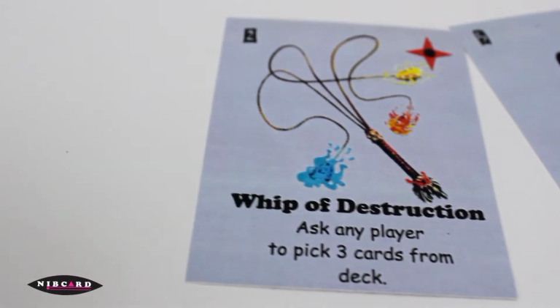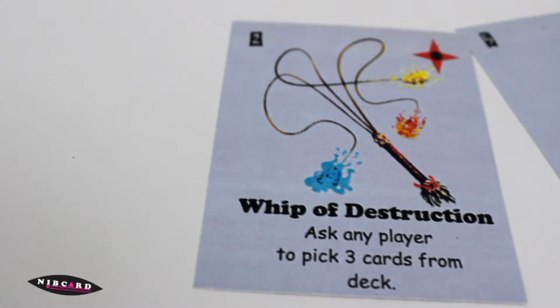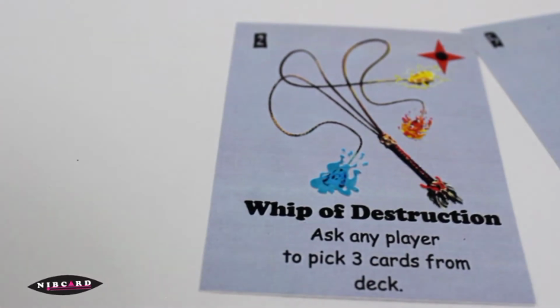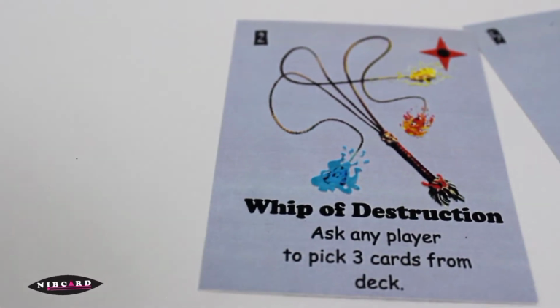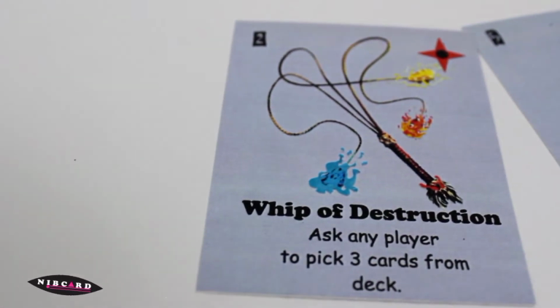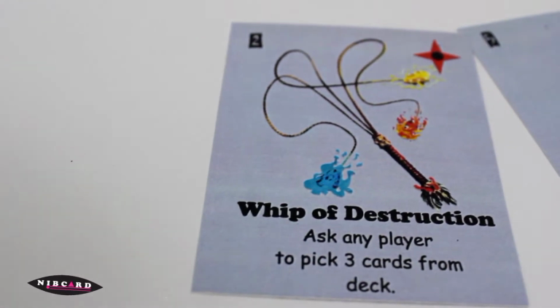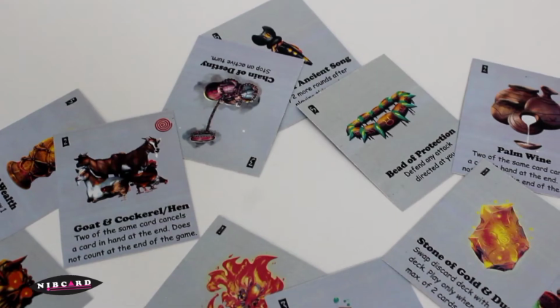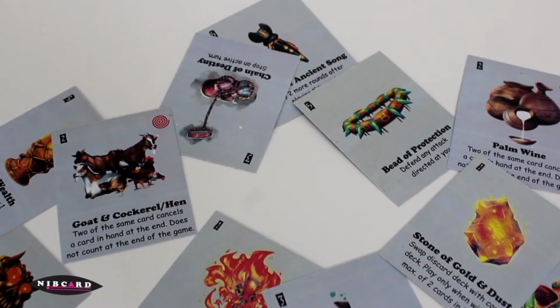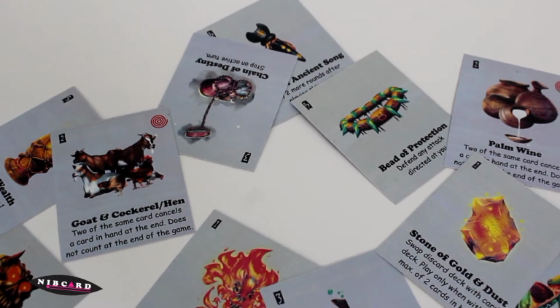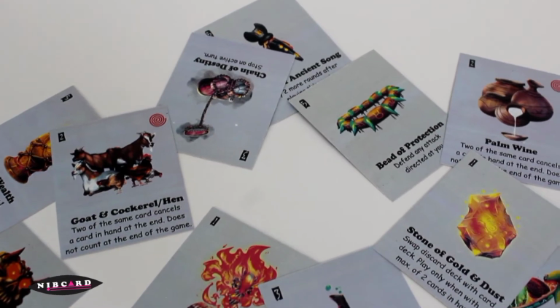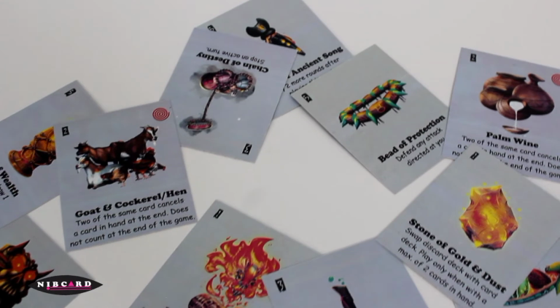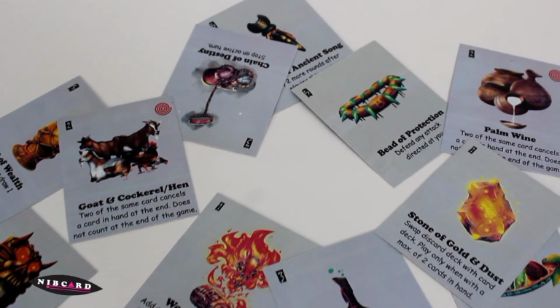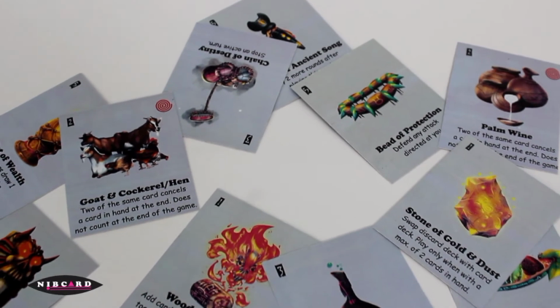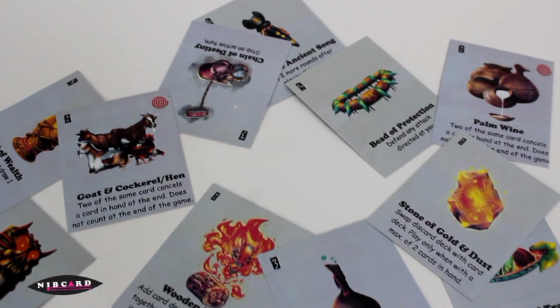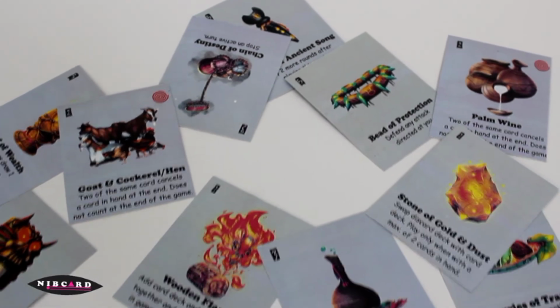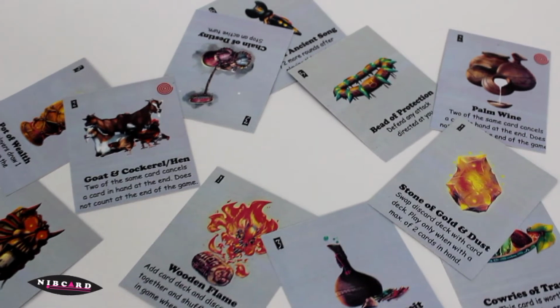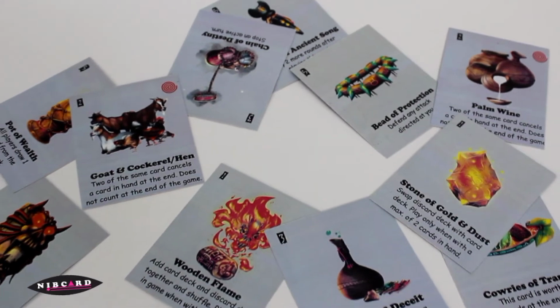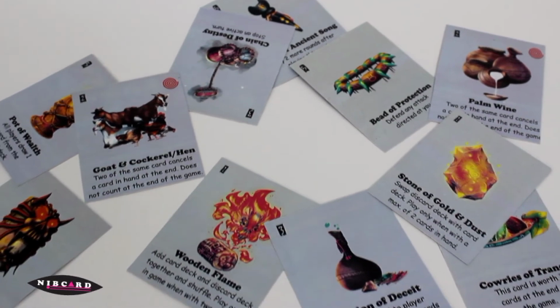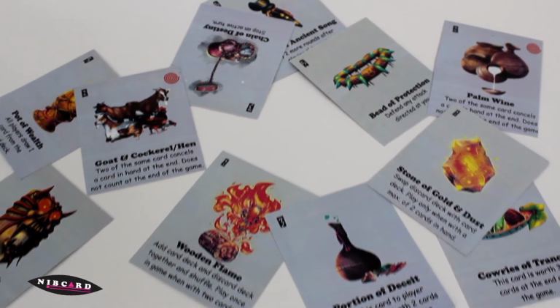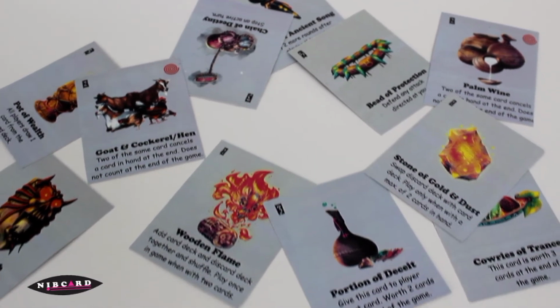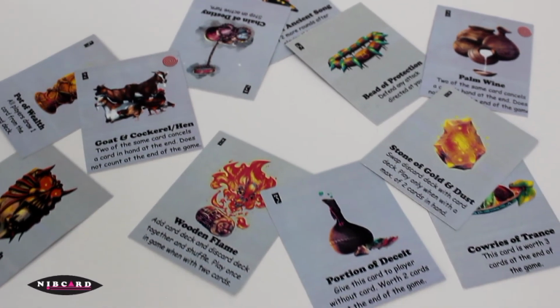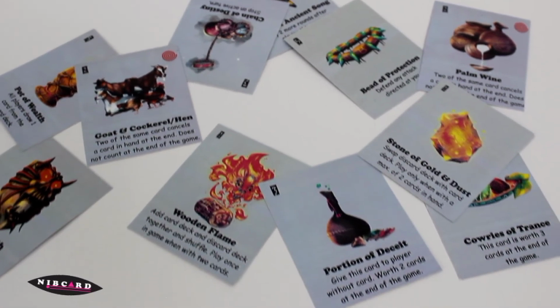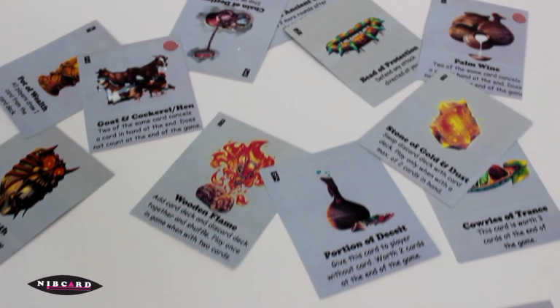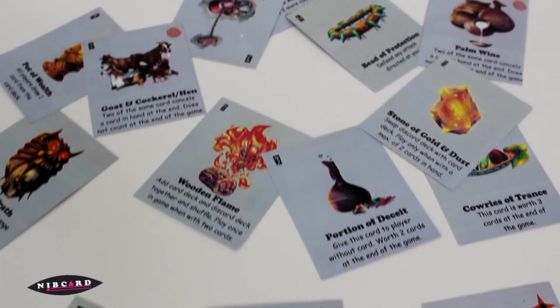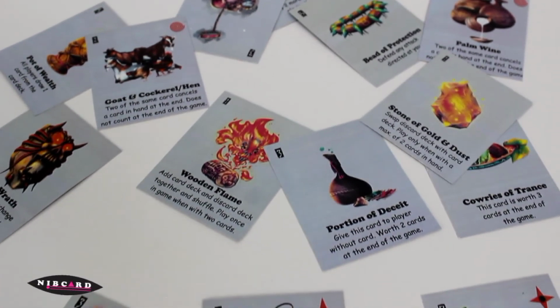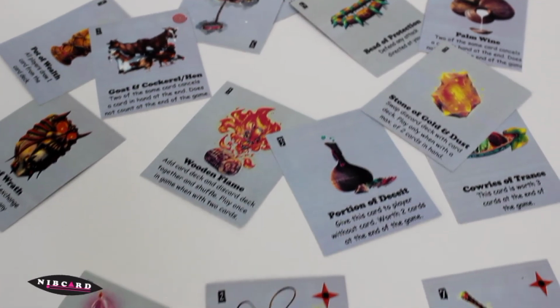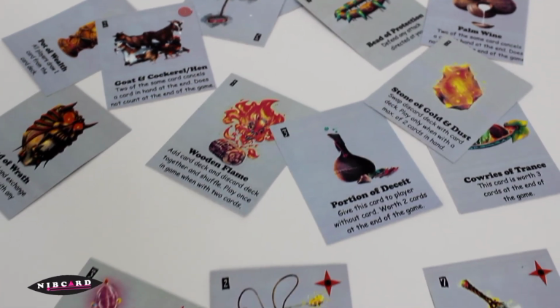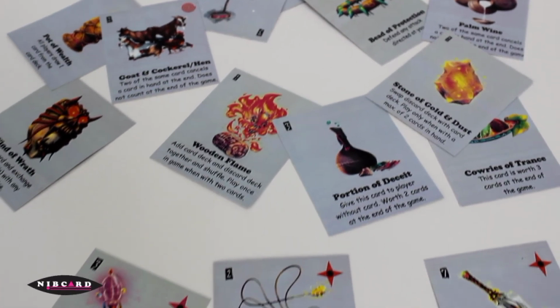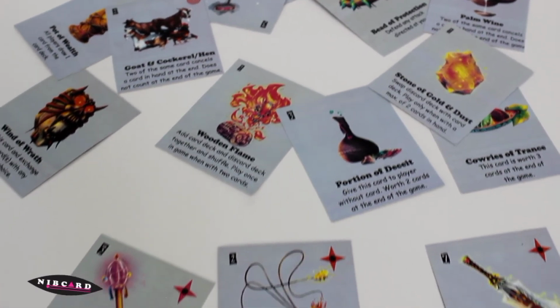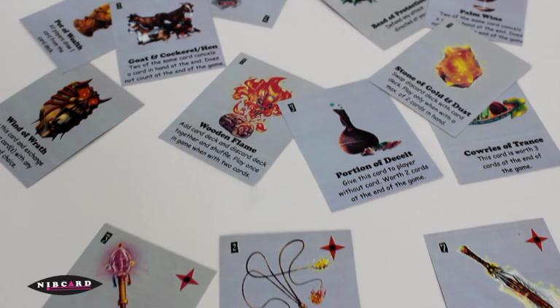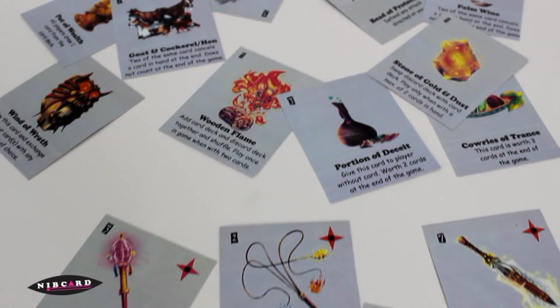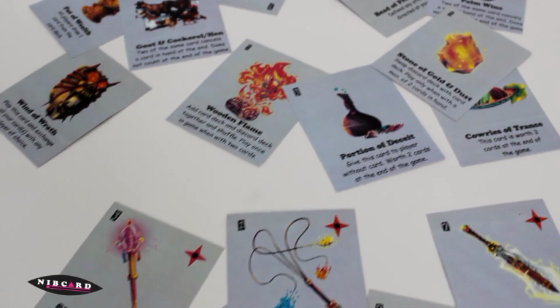2. Discard a card — this means play a card without activating what is written on it. Cards that have red stars on them cannot be discarded.